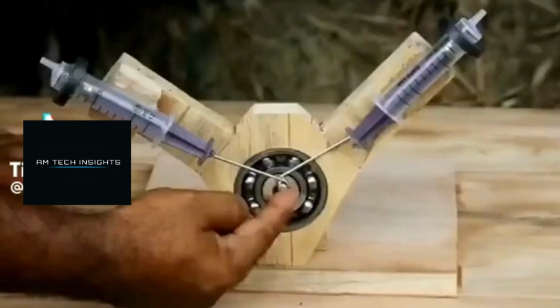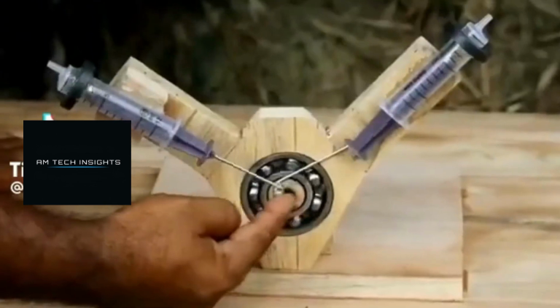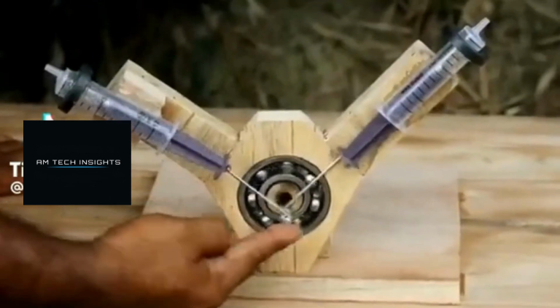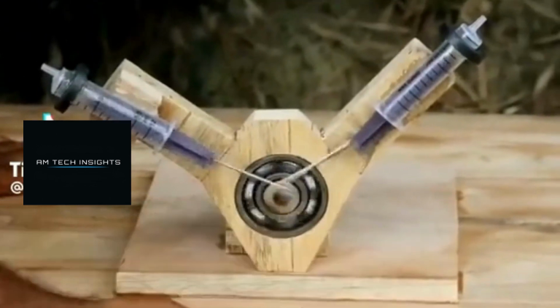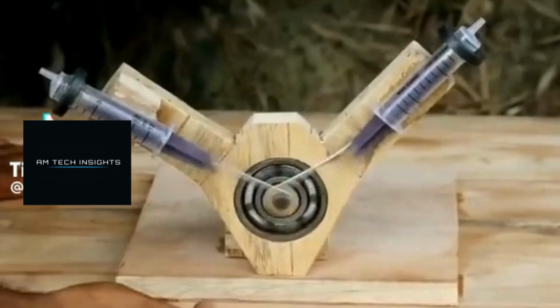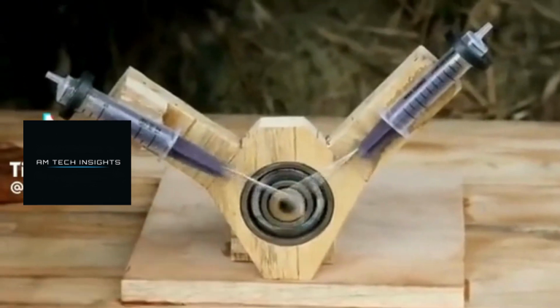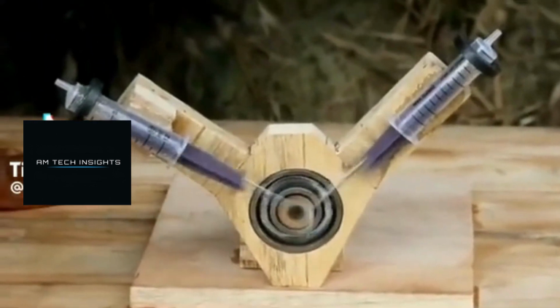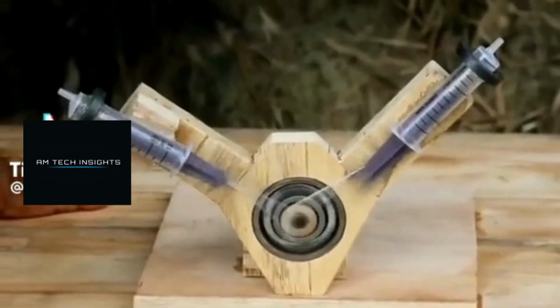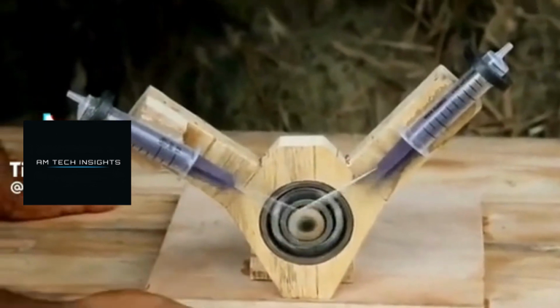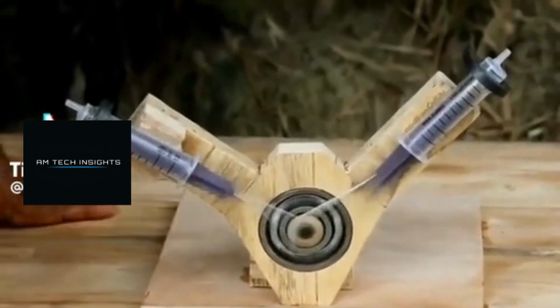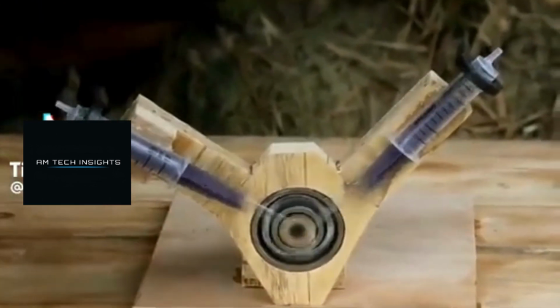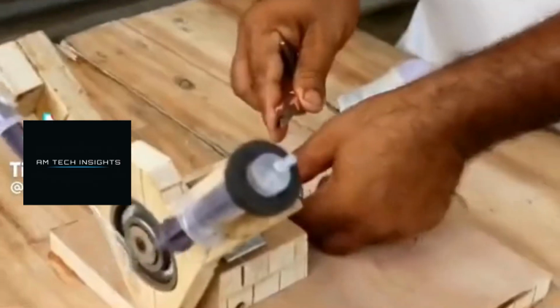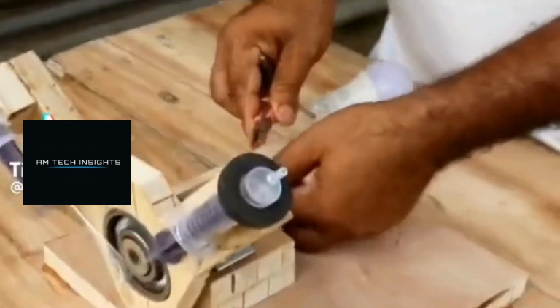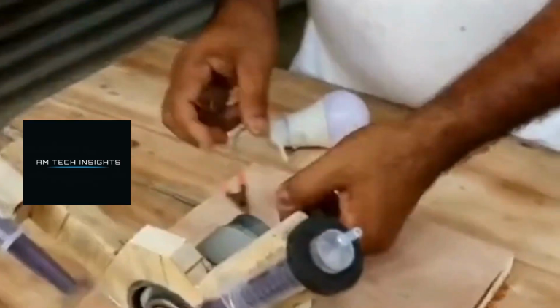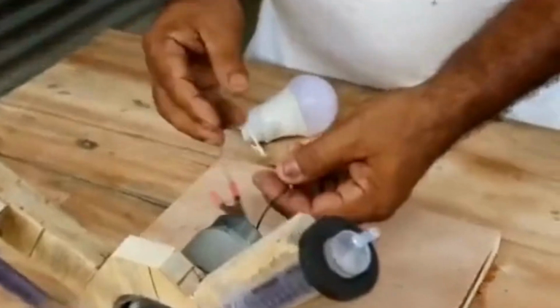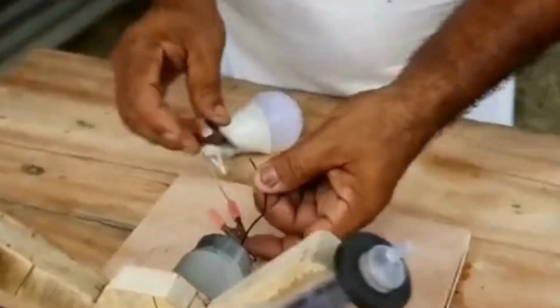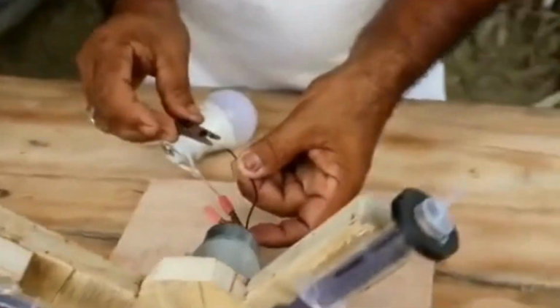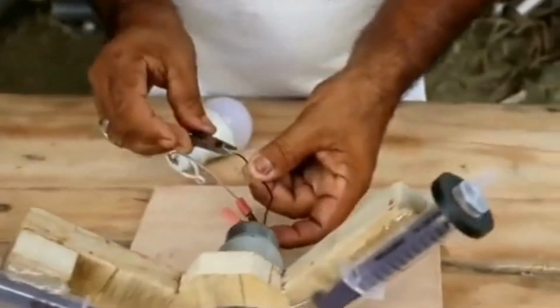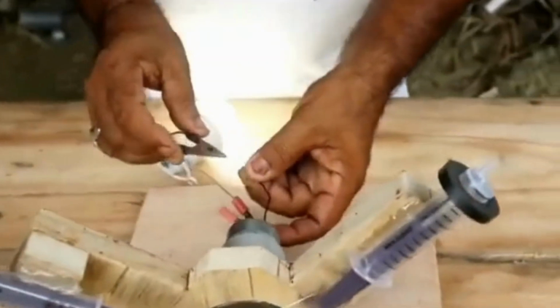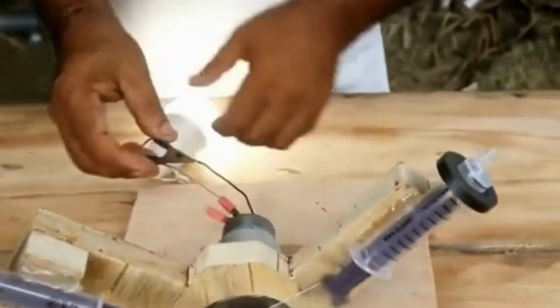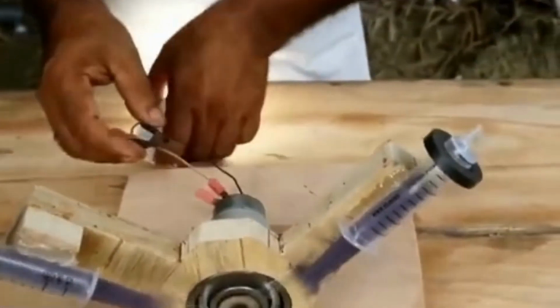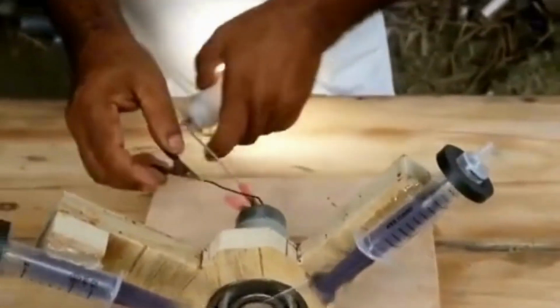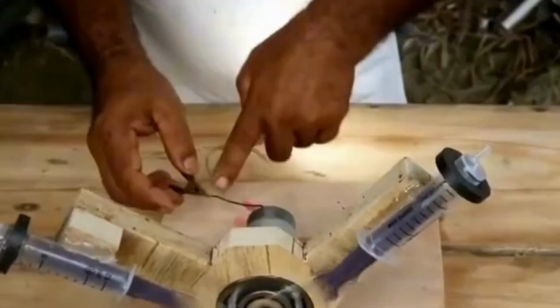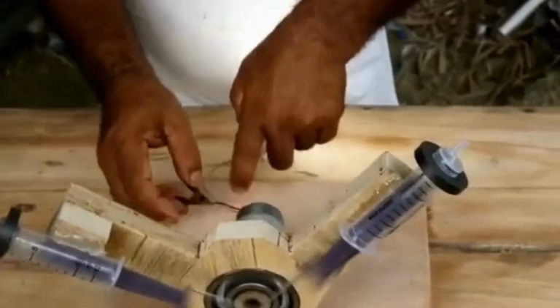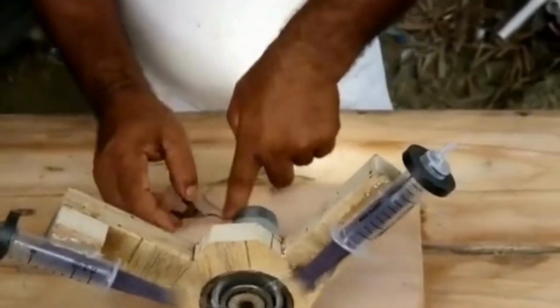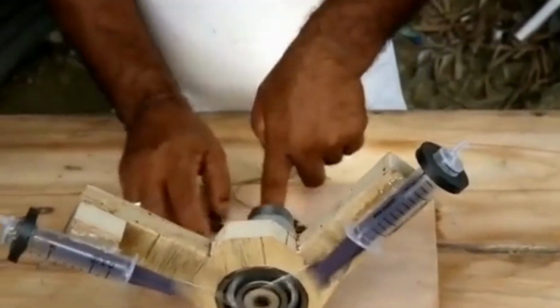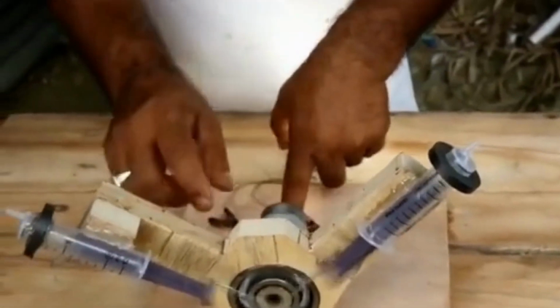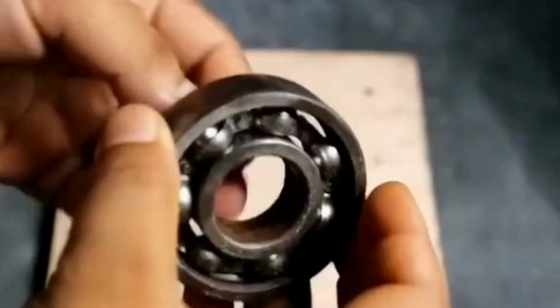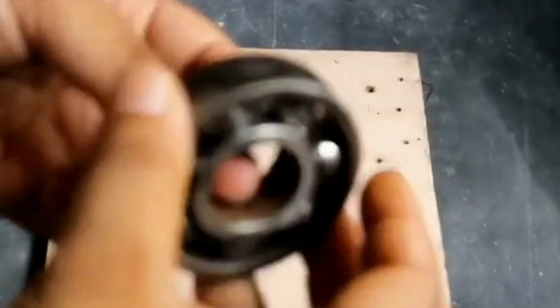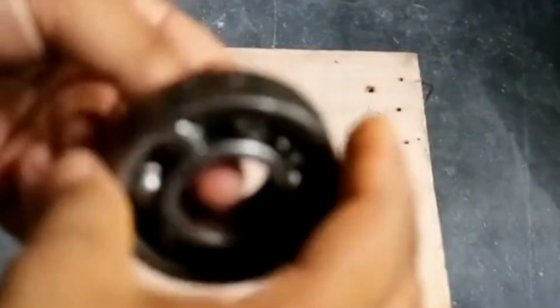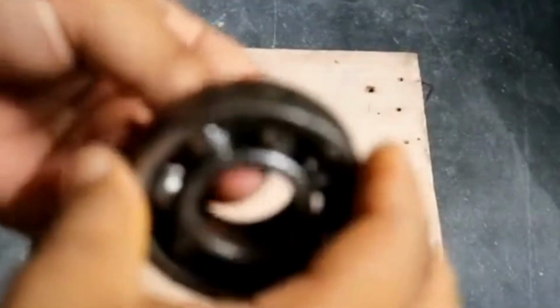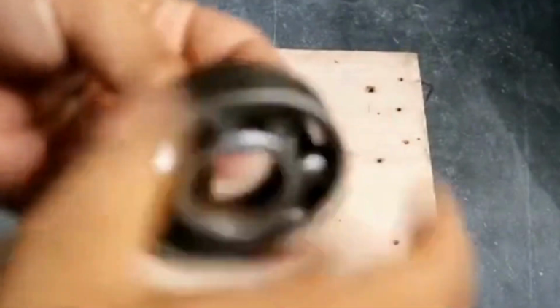It's unbelievable. This man actually invented a generator with a bearing and two syringes. He lit up light bulbs with these and even tried to make a second sun out of it. Is this a fool's errand? All I can say after seeing the end of the video is that this man is amazing.